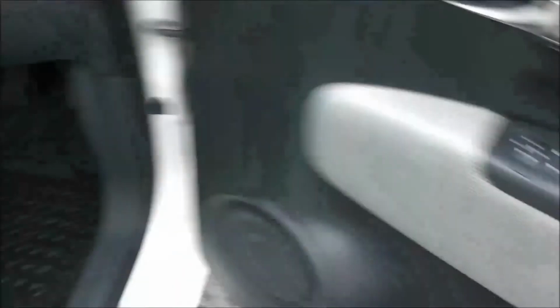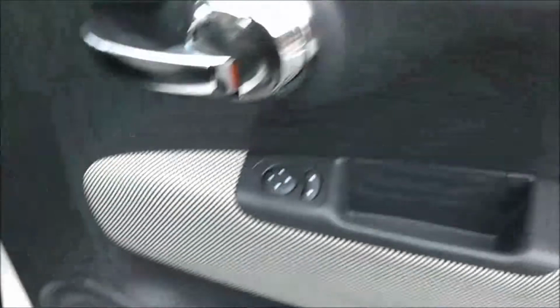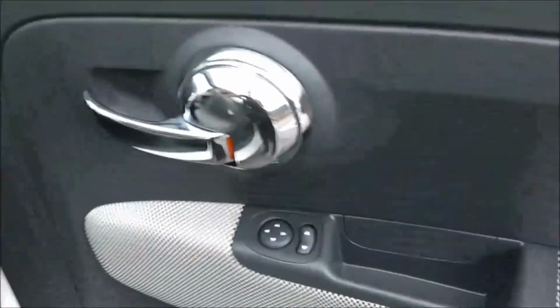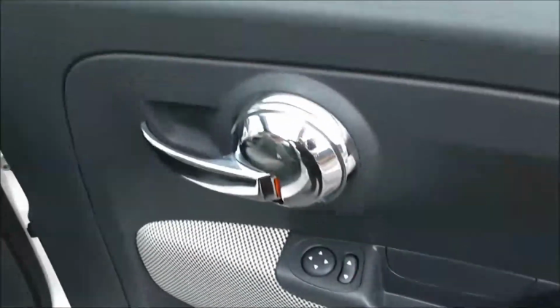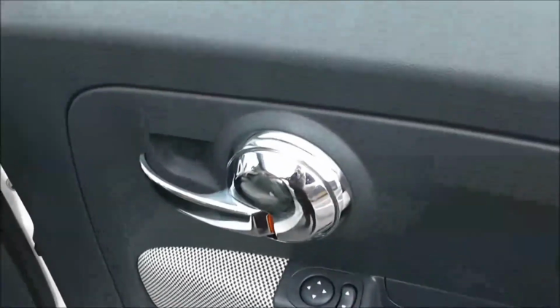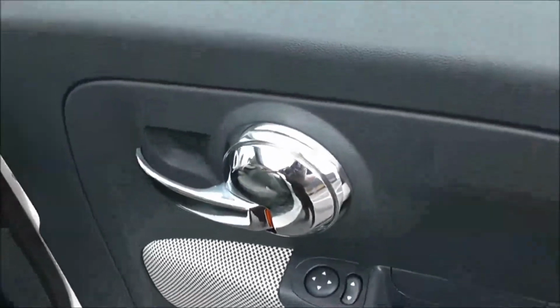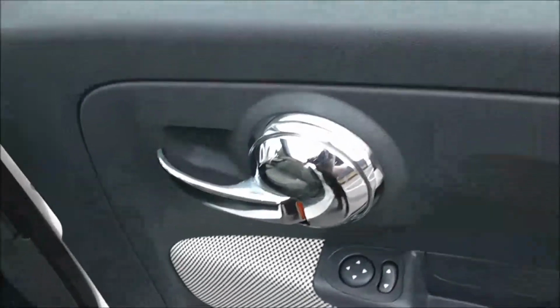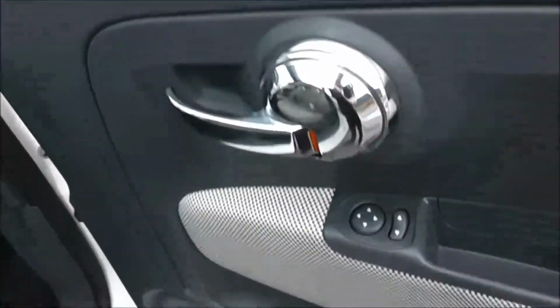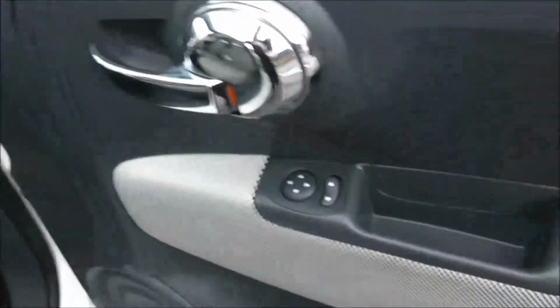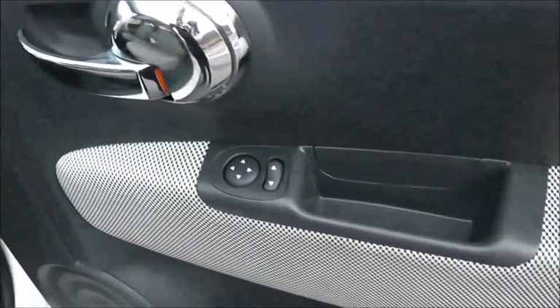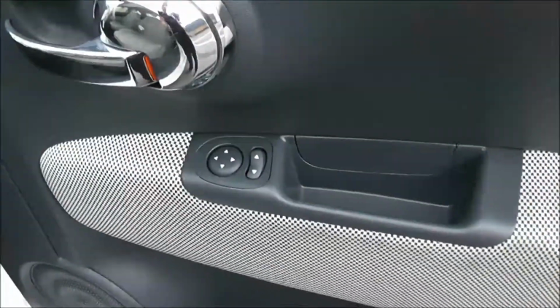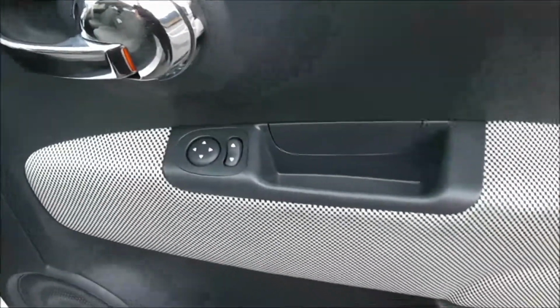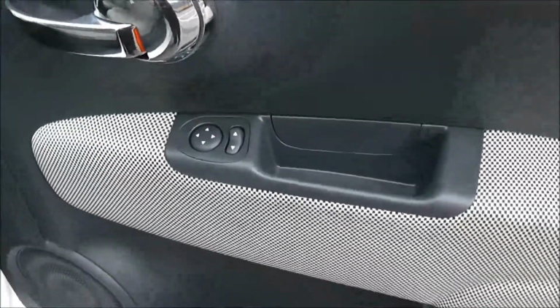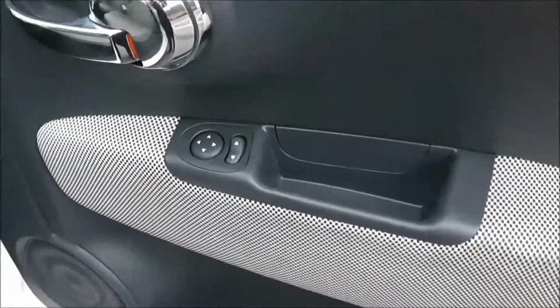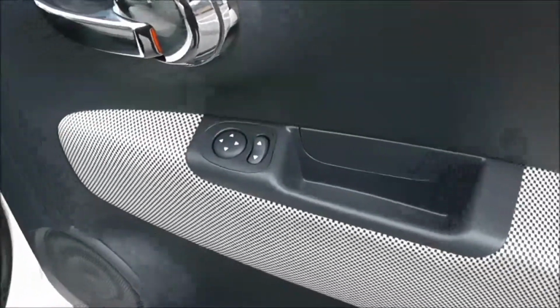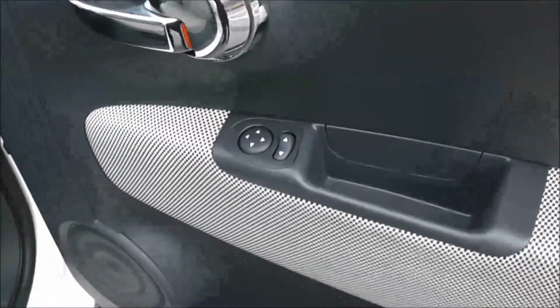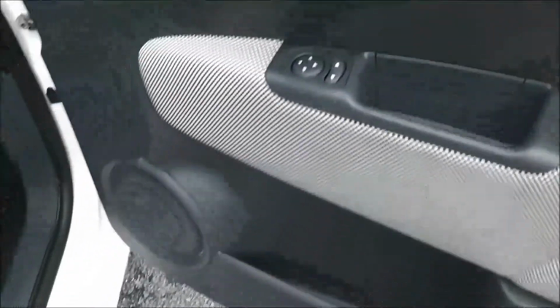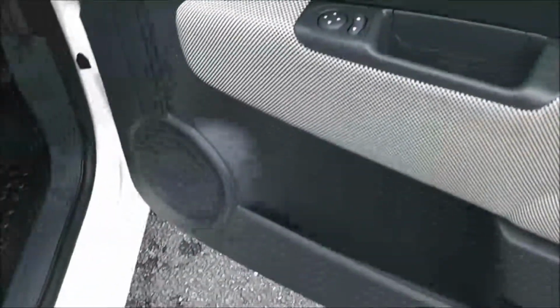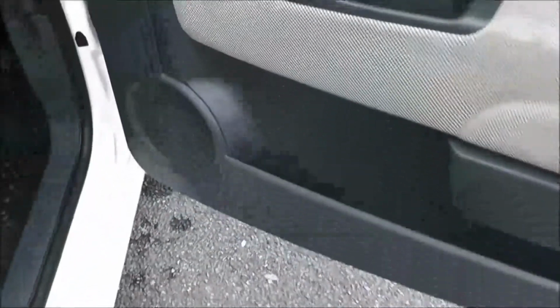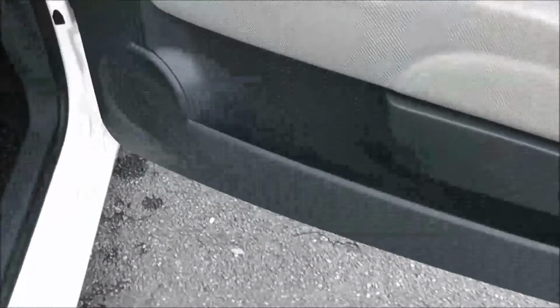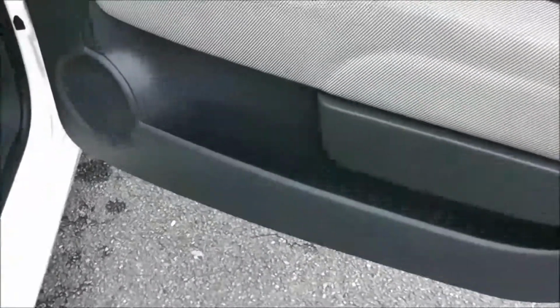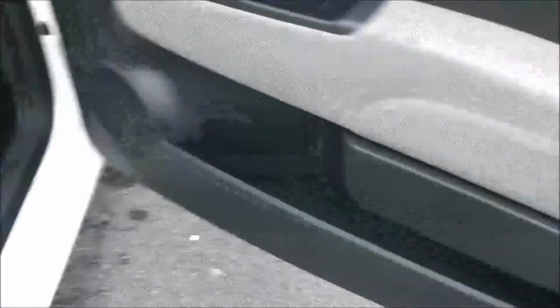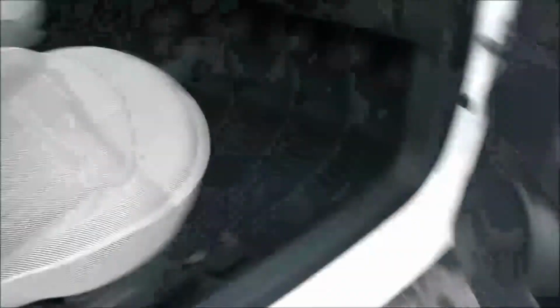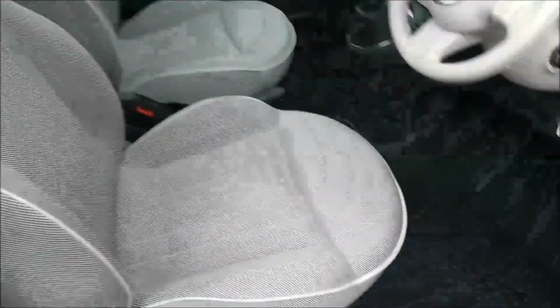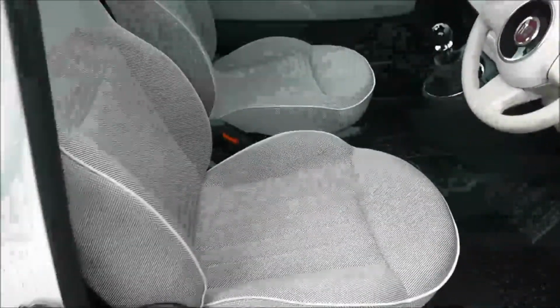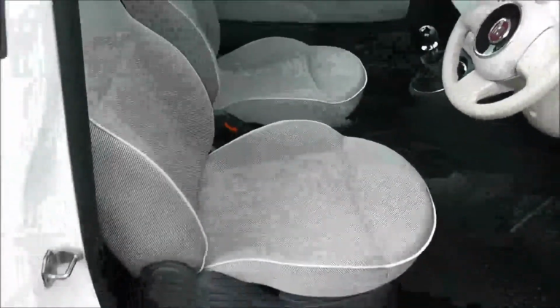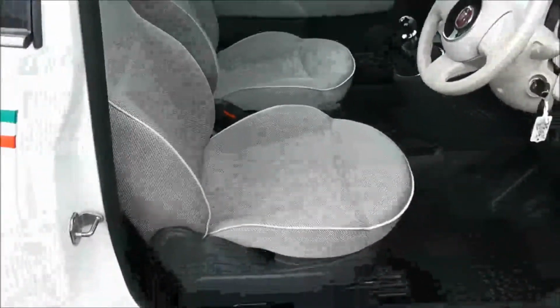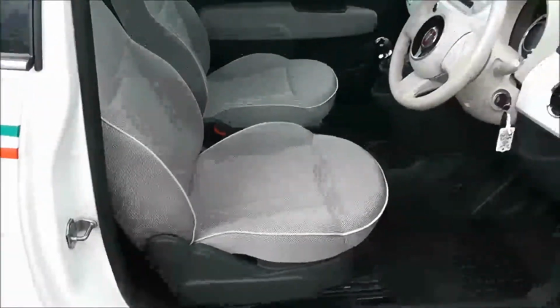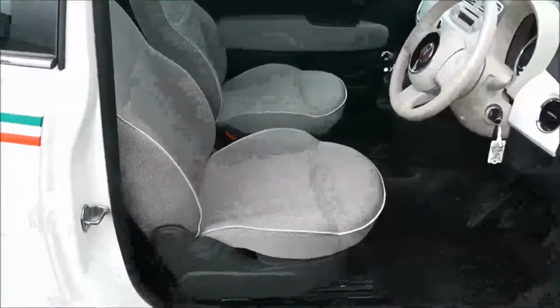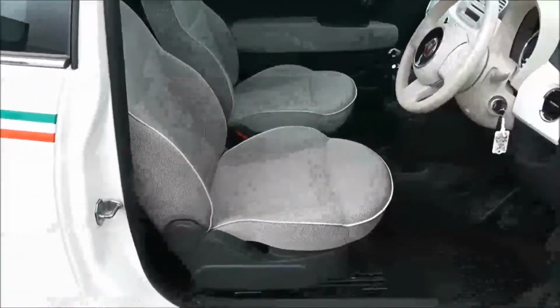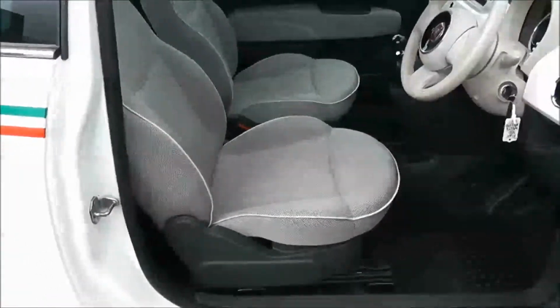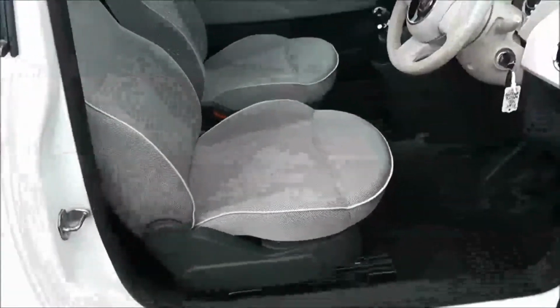Moving back into the front, you have a chrome handle up at the top with electric mirror adjustments, as well as speakers and storage. The same interior runs right the way through into the front of the vehicle.